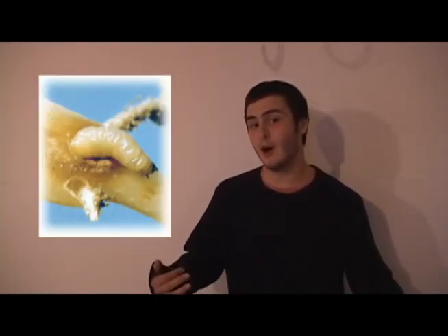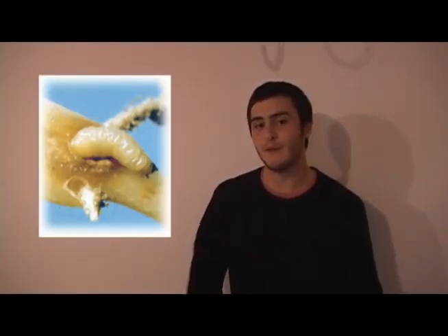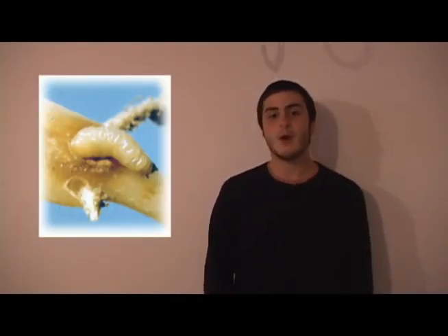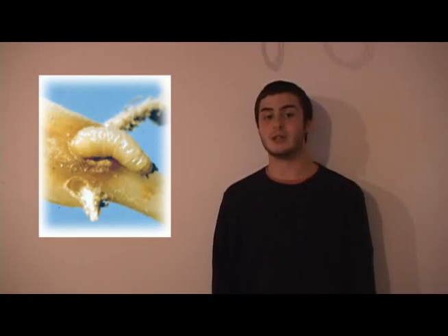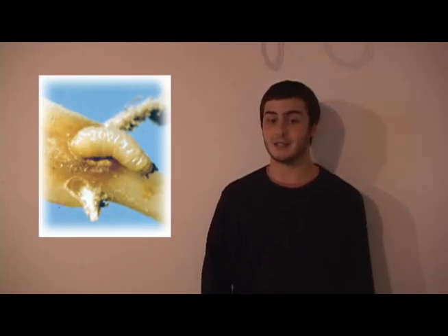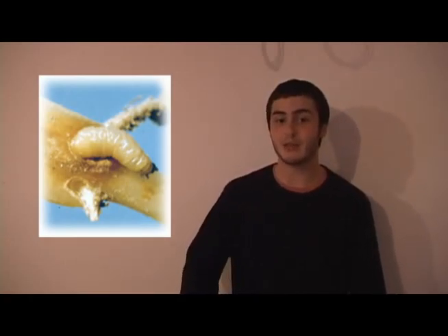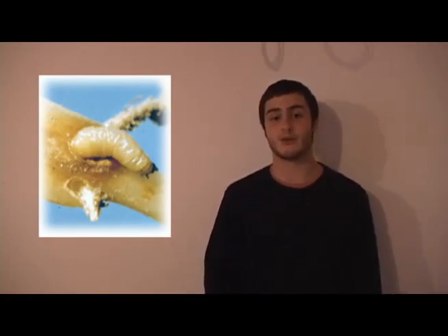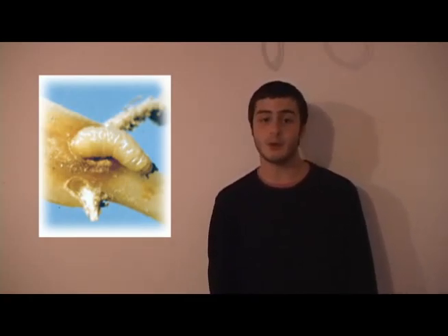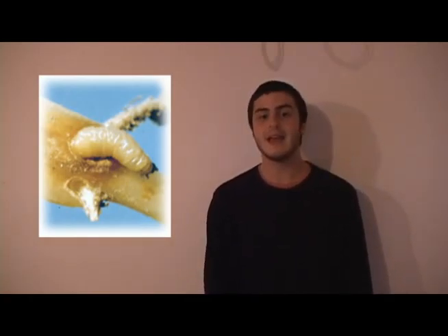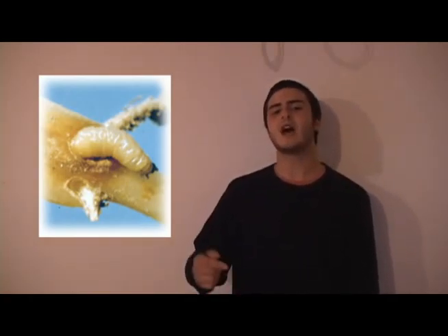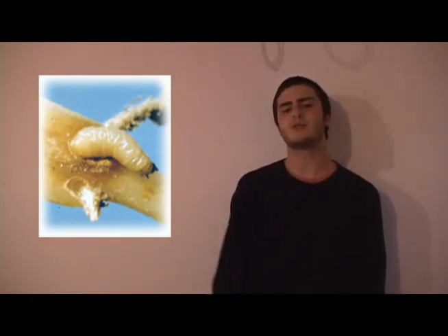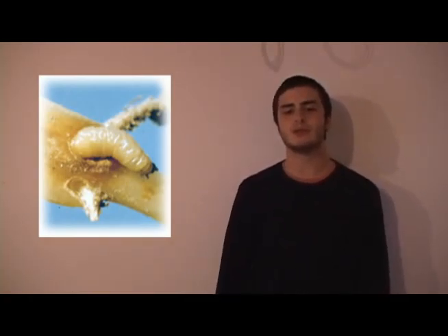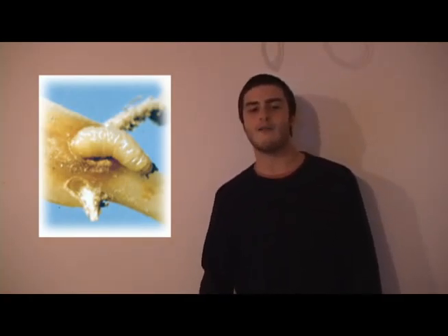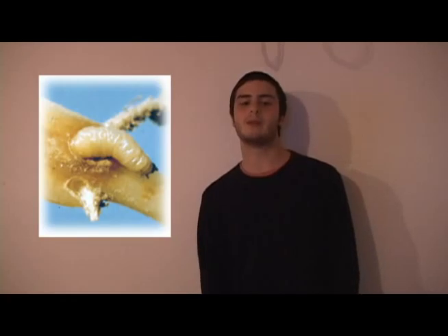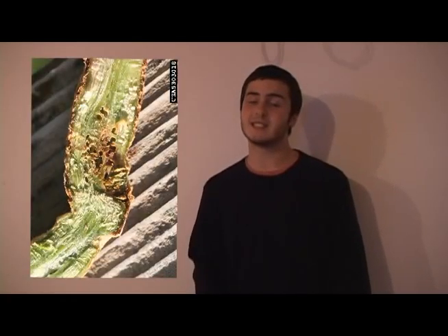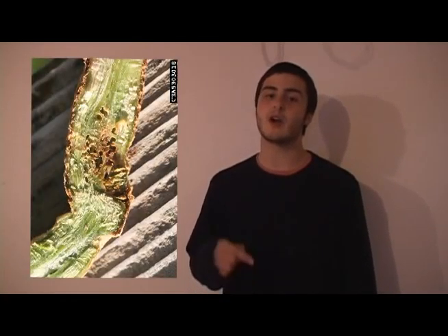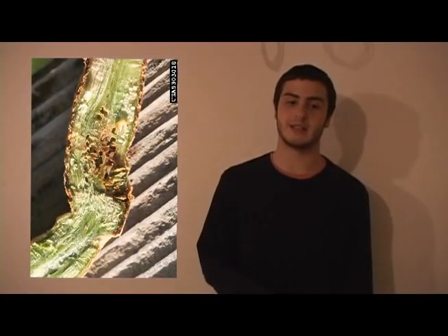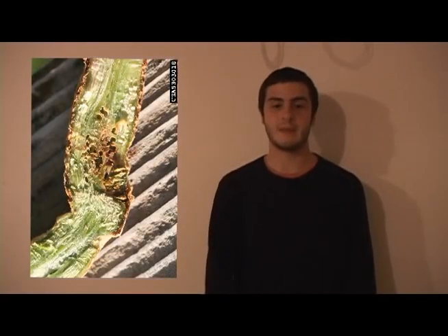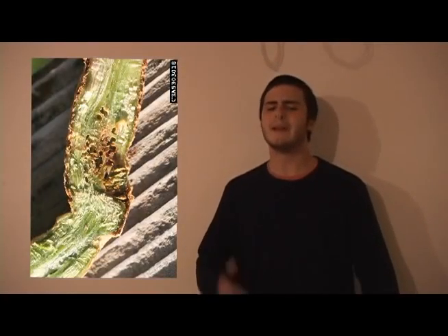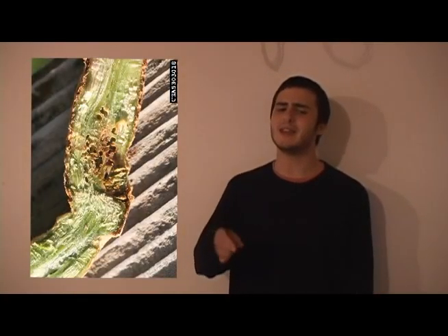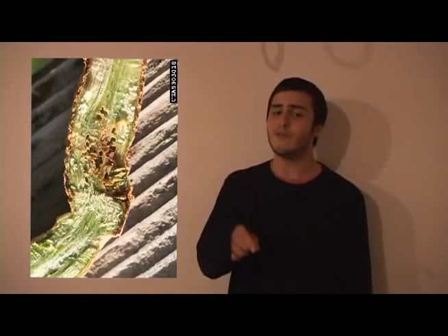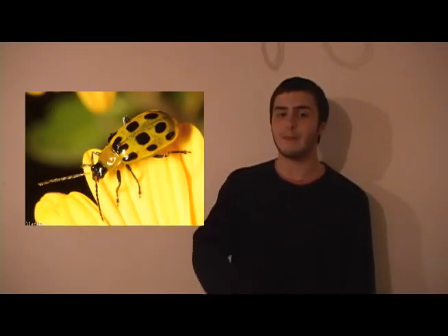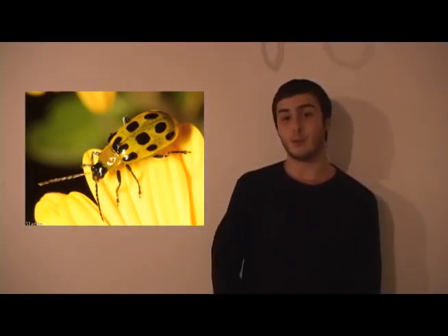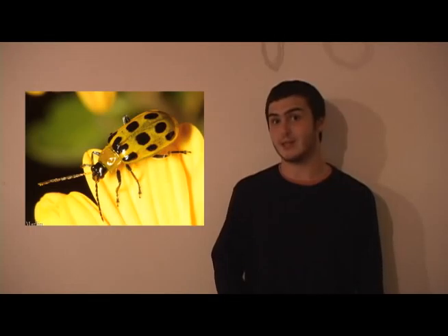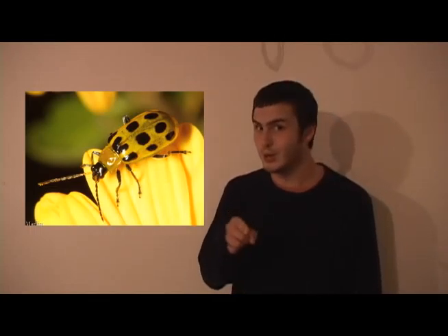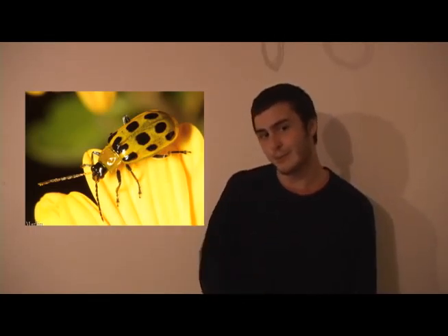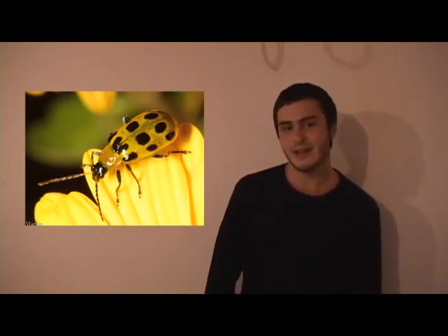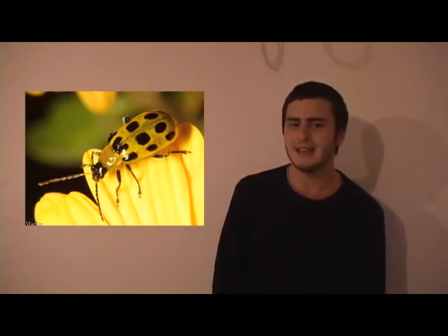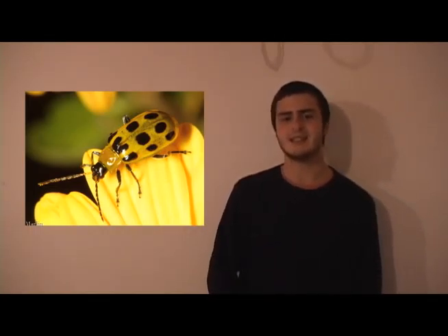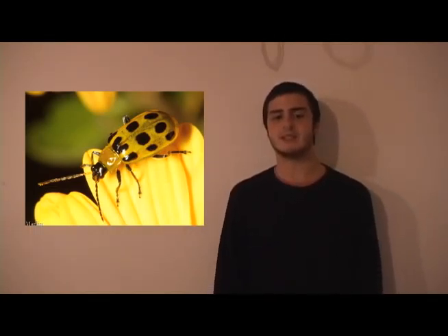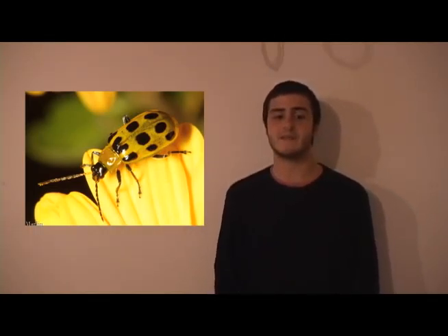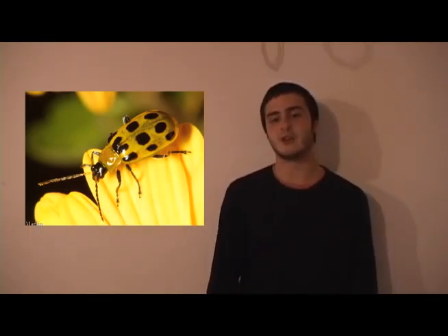Even as a baby, or the larval form, which is known as the southern corn rootworm, it tunnels through the roots of young plants, stunting or killing them.